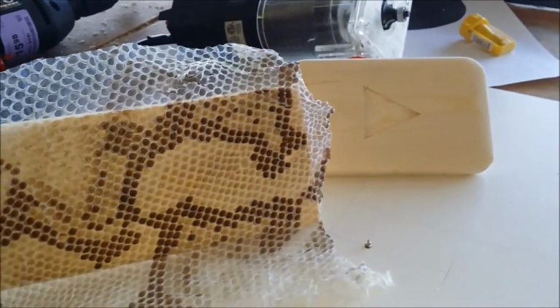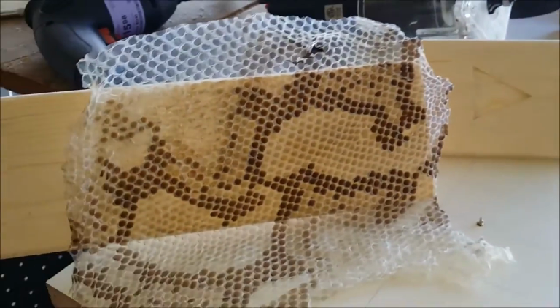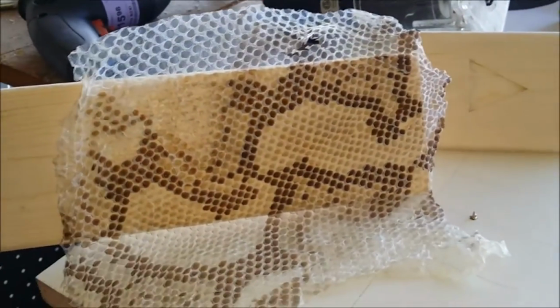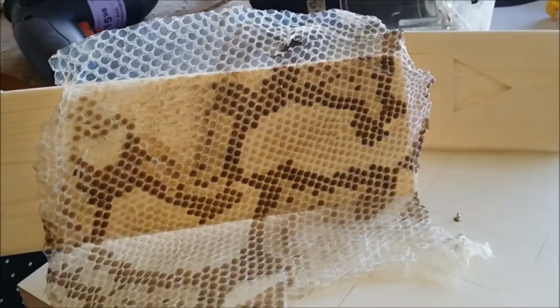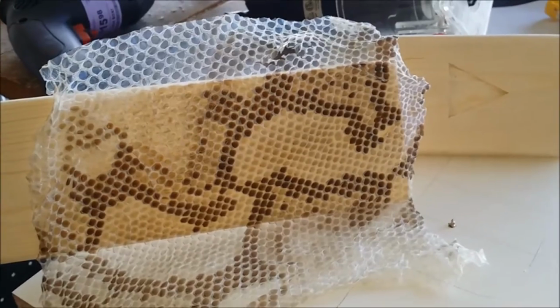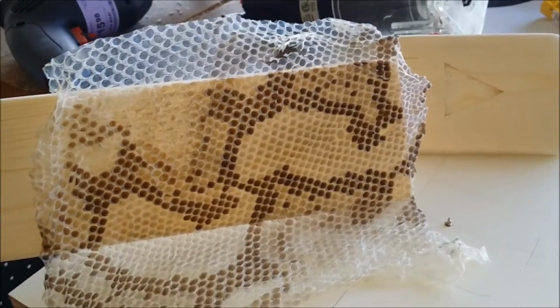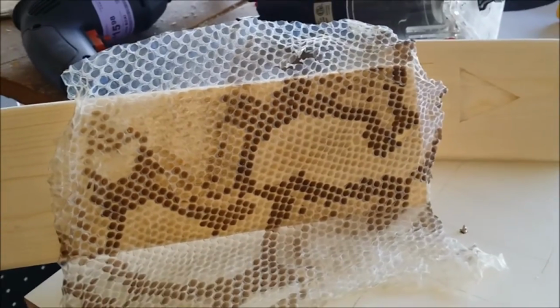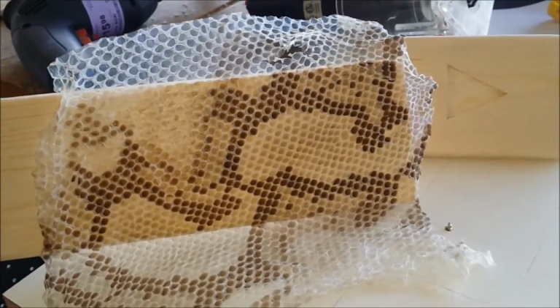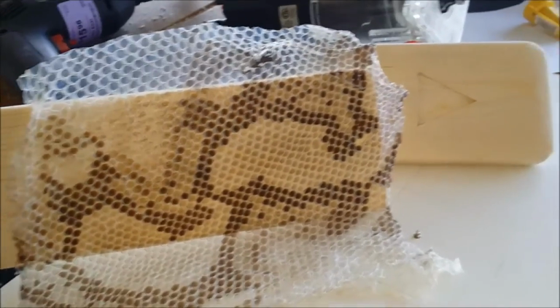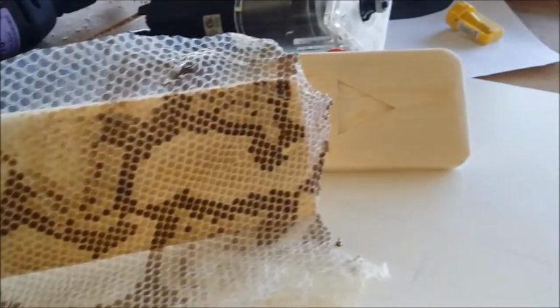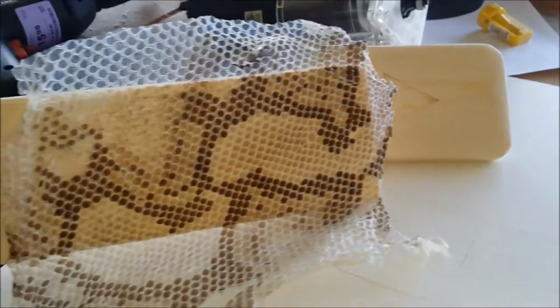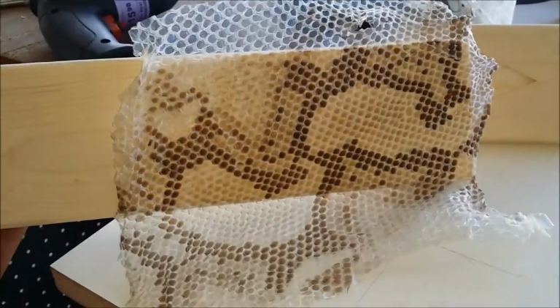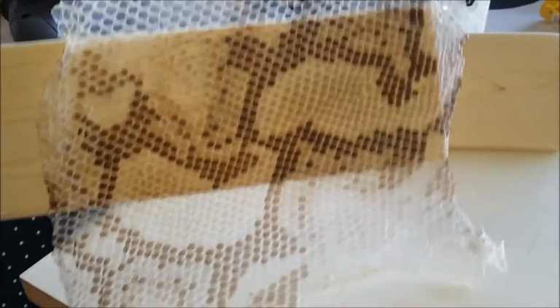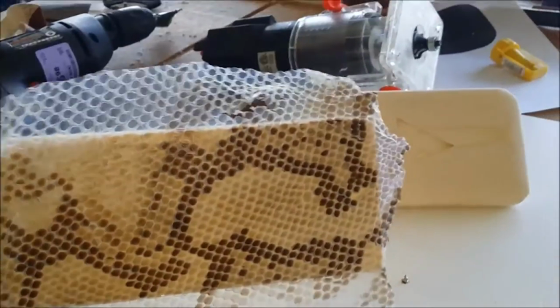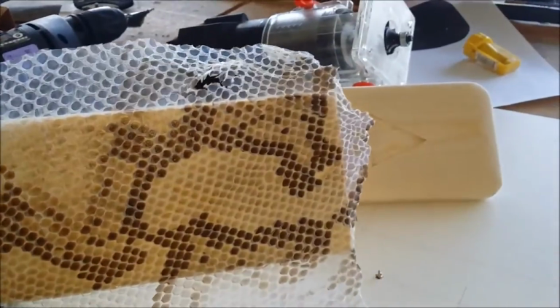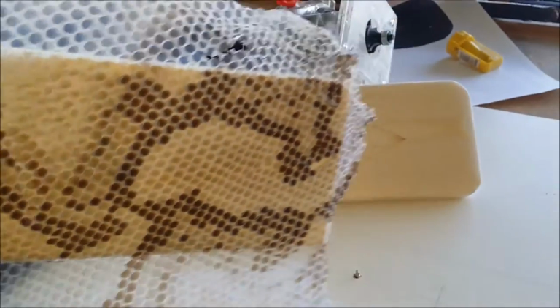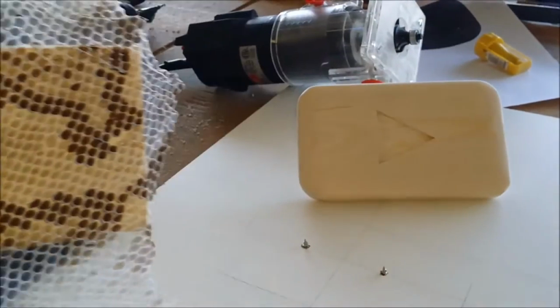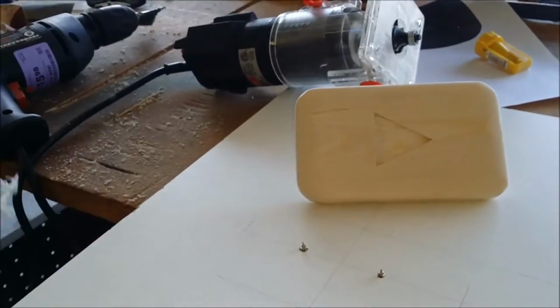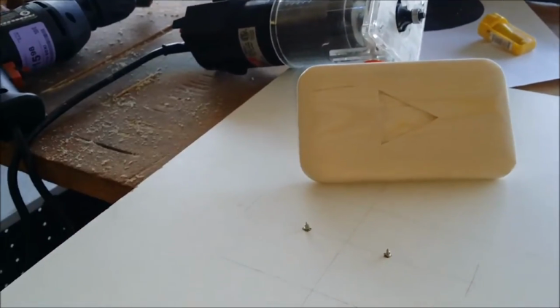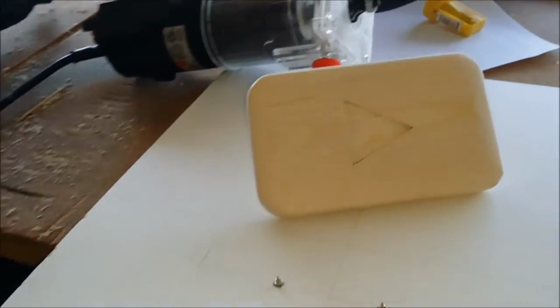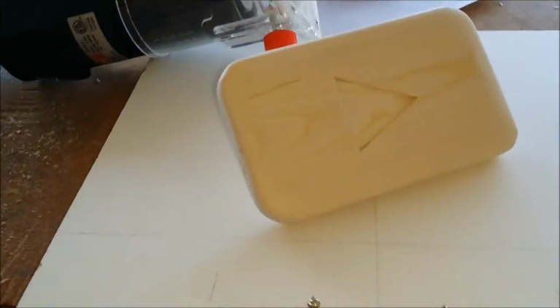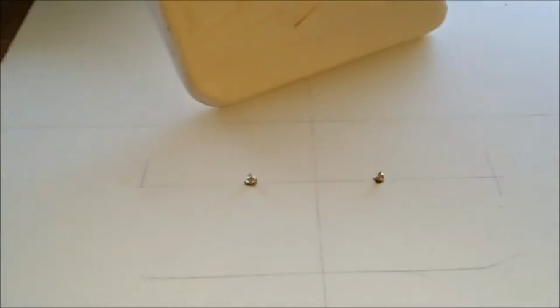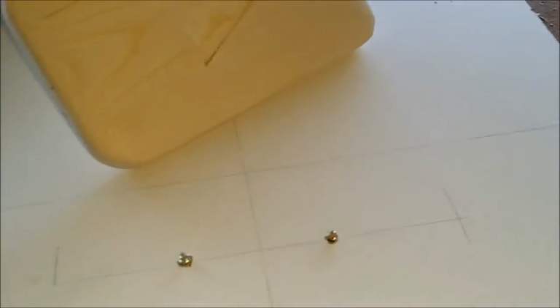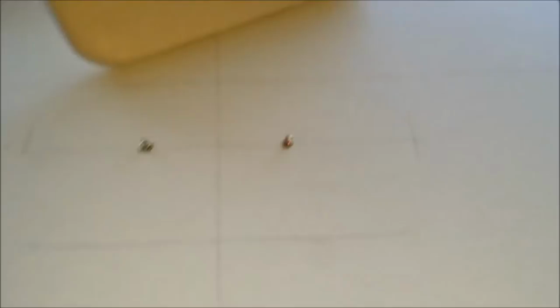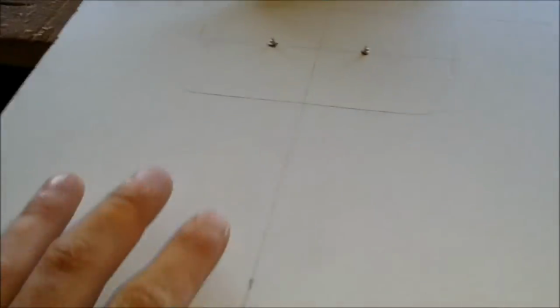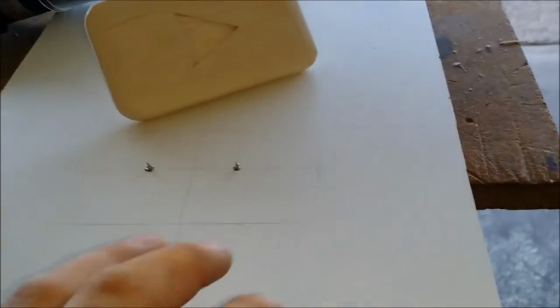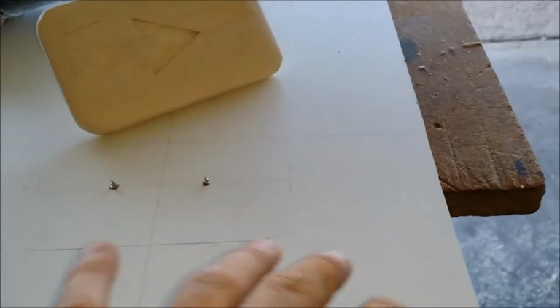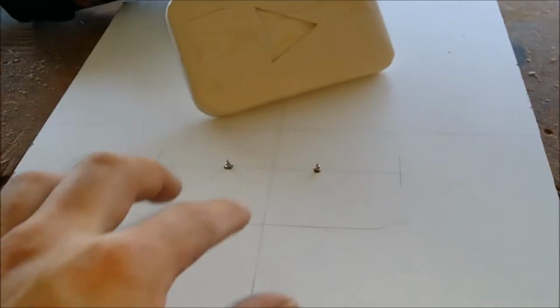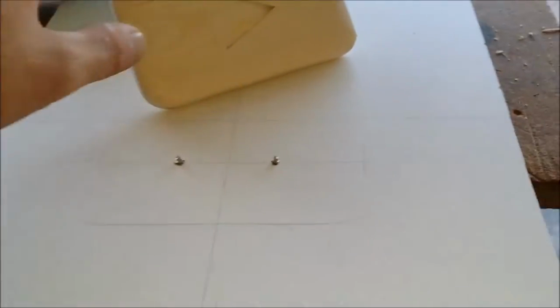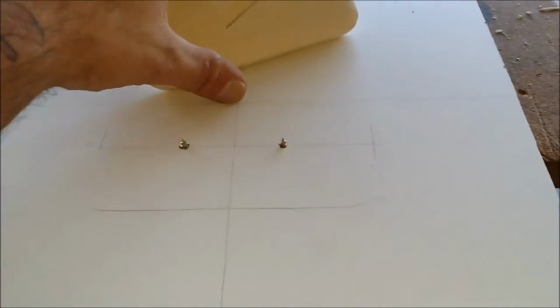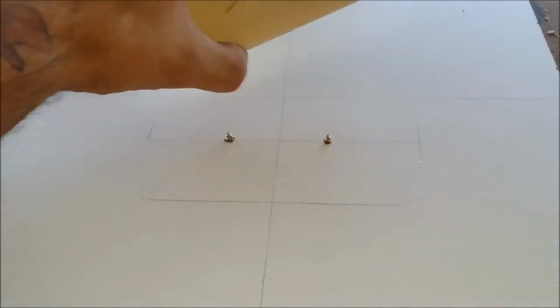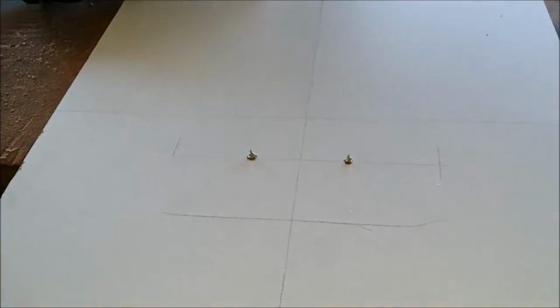I think I found a pretty cool pattern for the play button. I got the backboard all measured and everything centered.